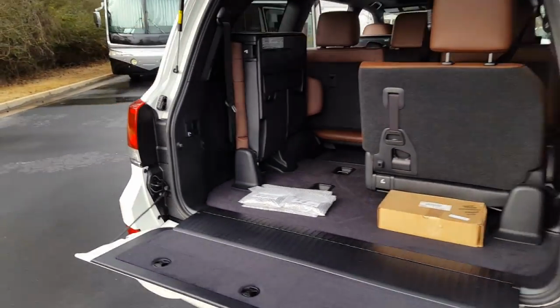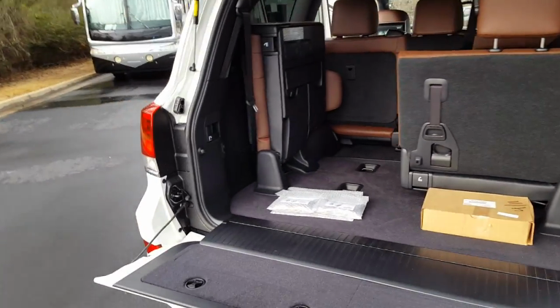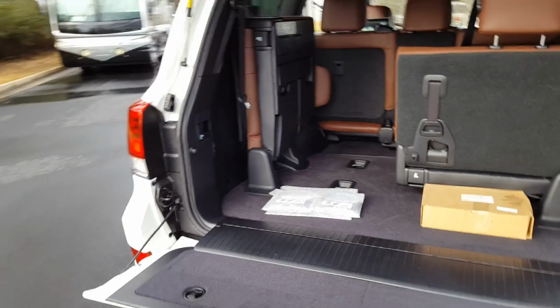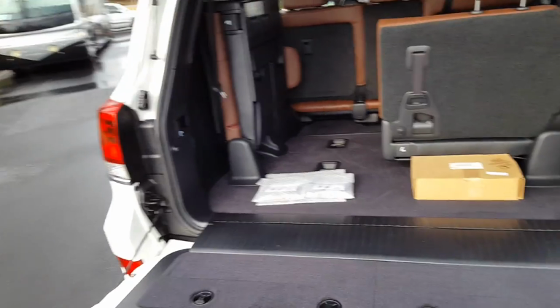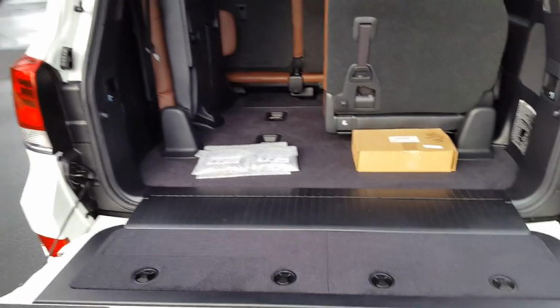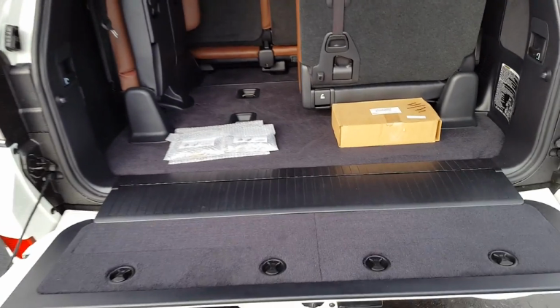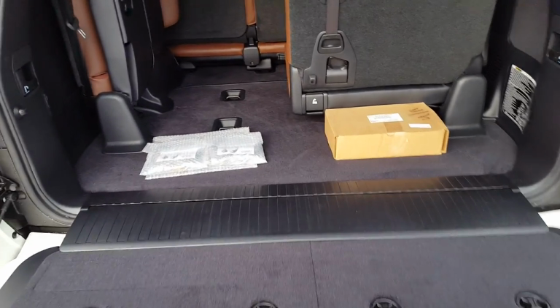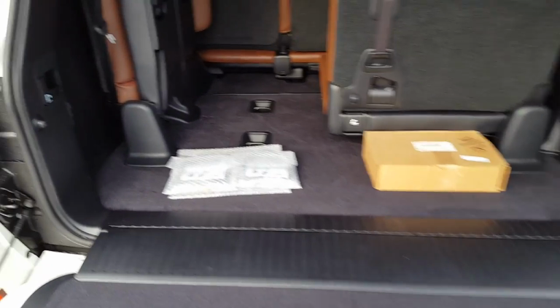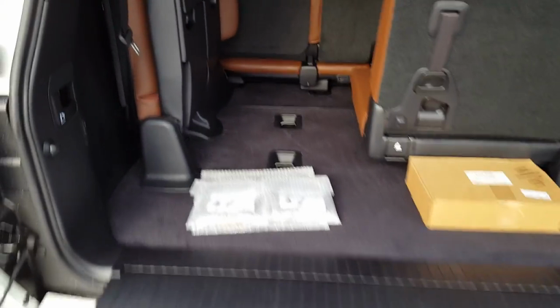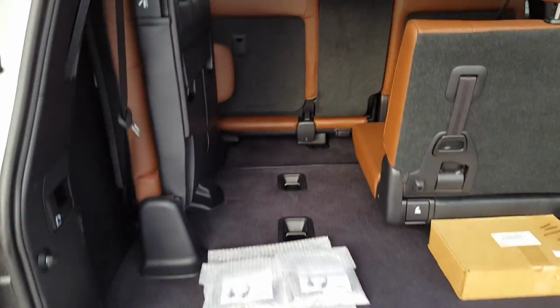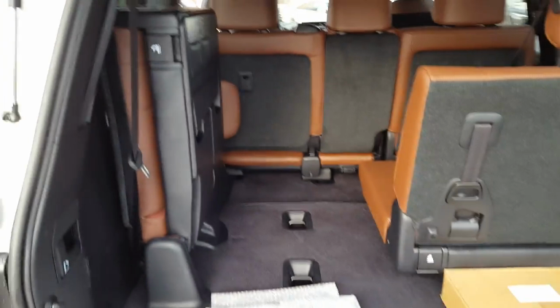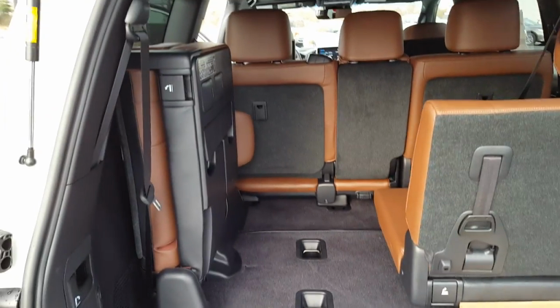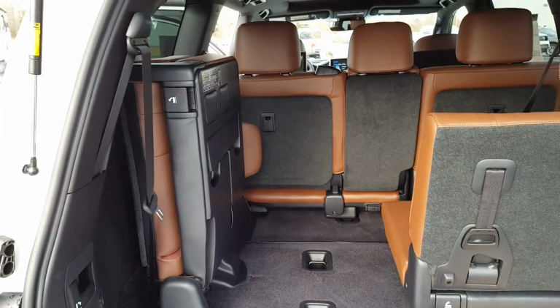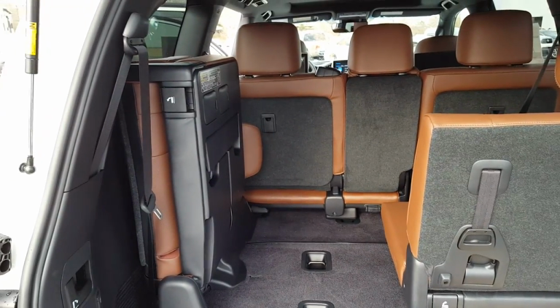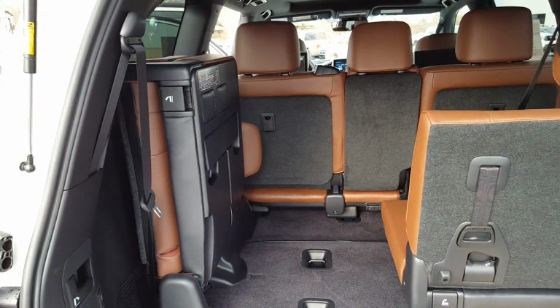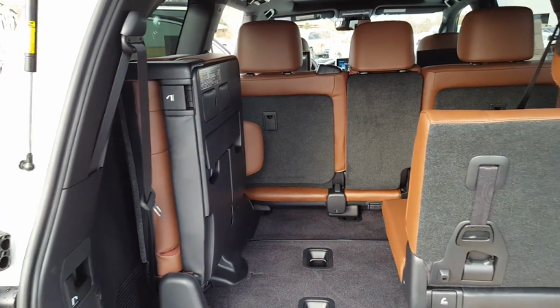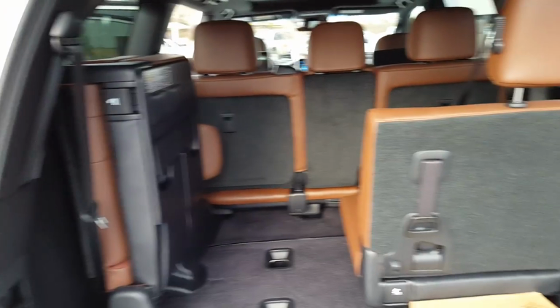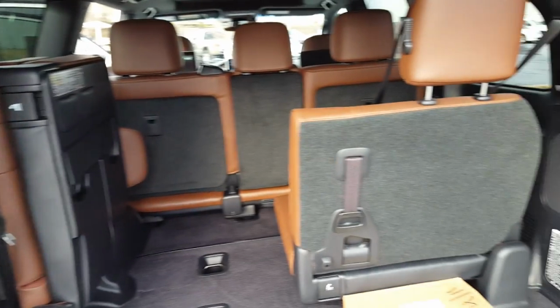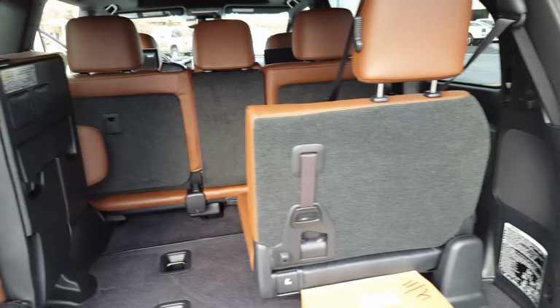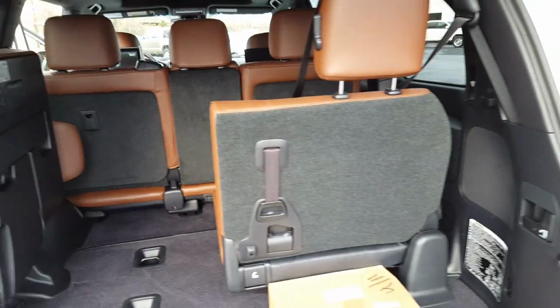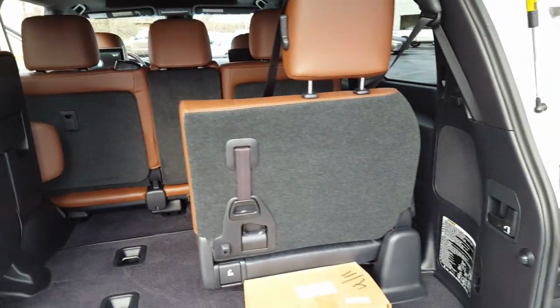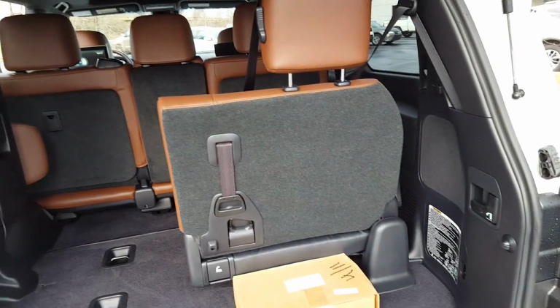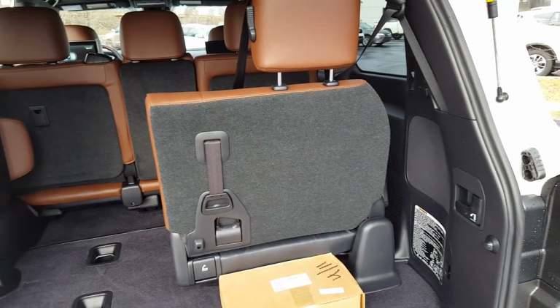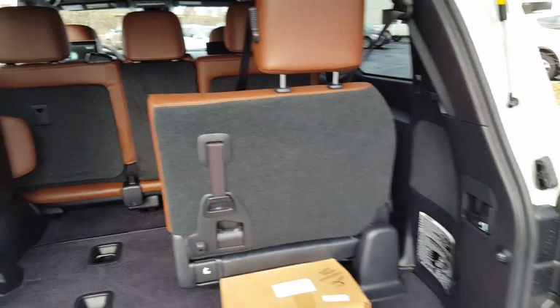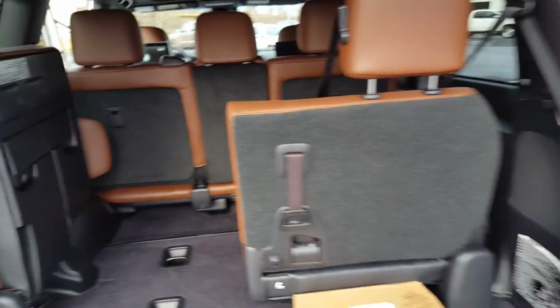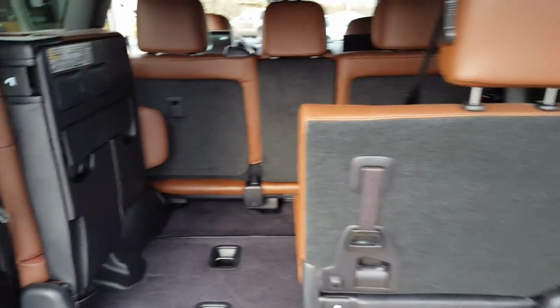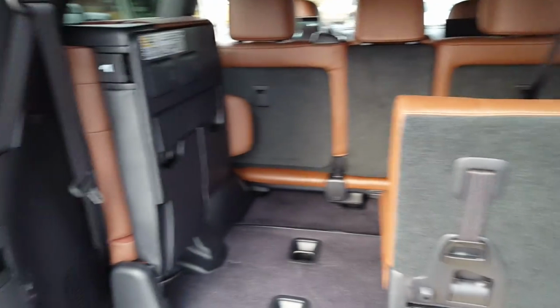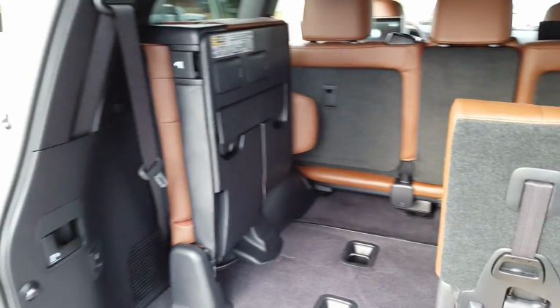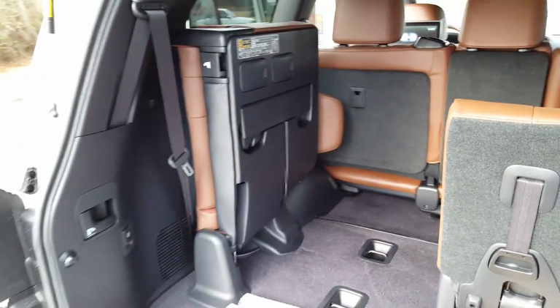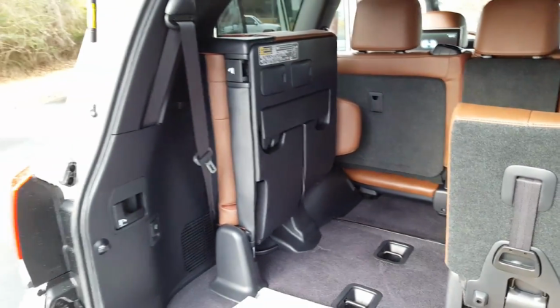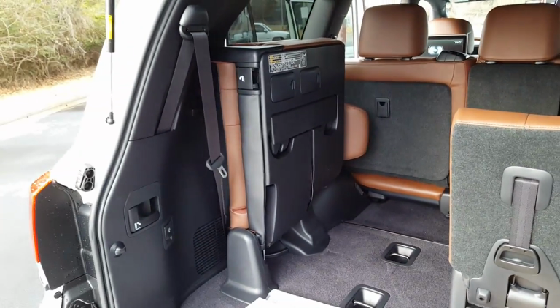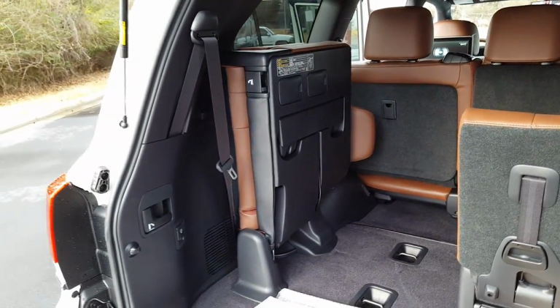It has a split opening tailgate, and your fold-up third row seating. This is what it looks like when it is down. When you stow it, it gives you plenty of cargo space.